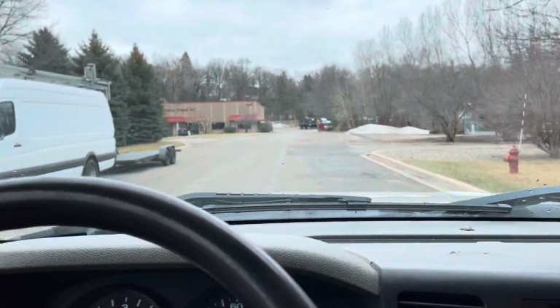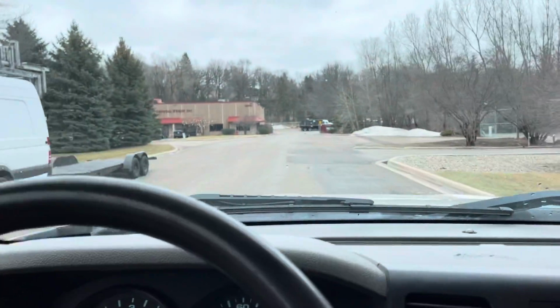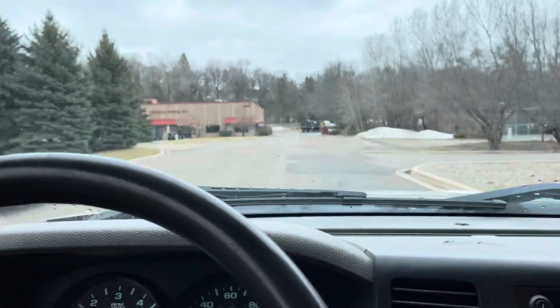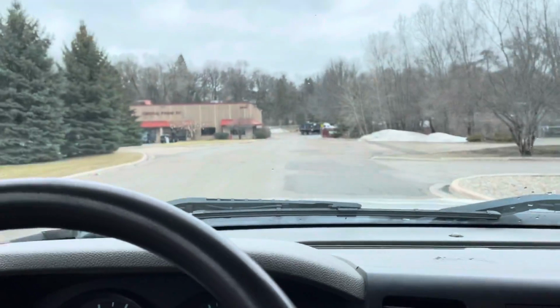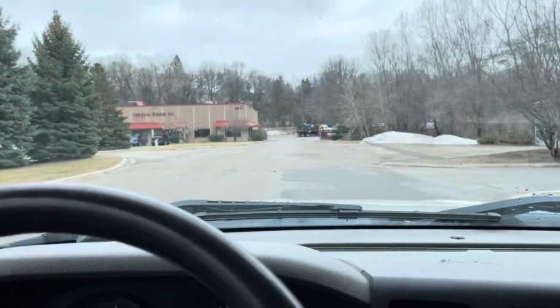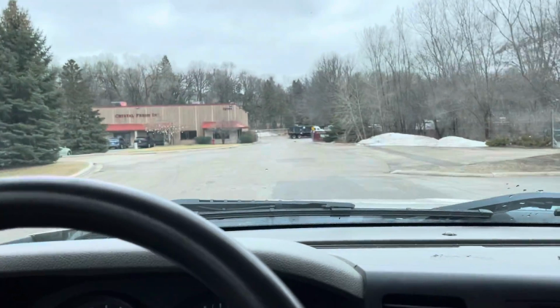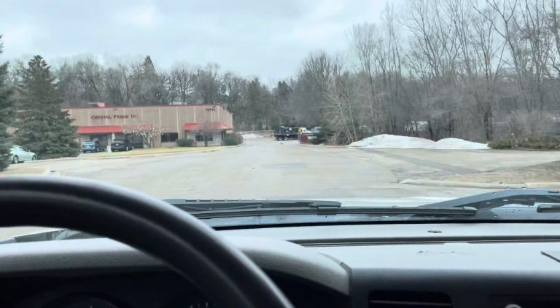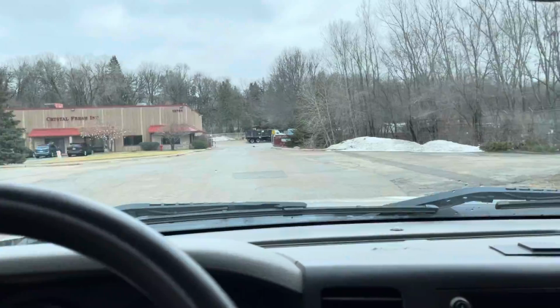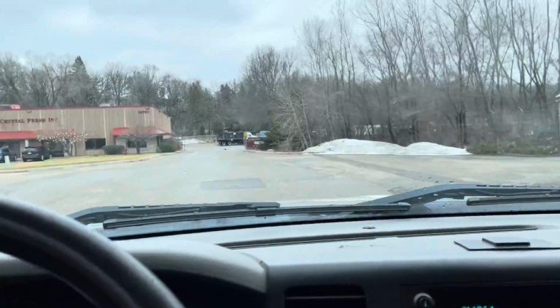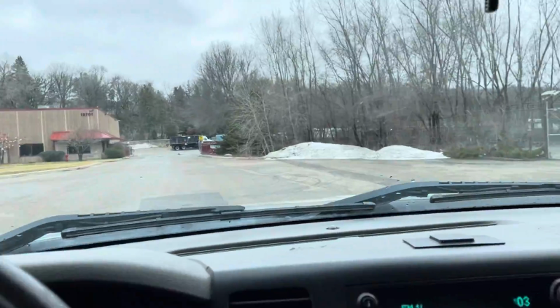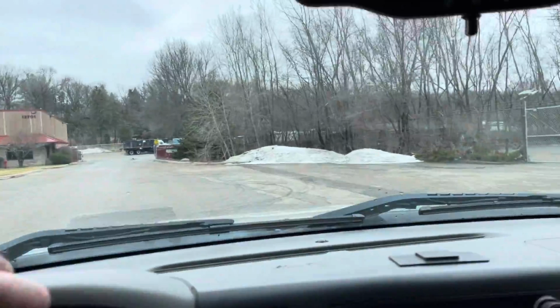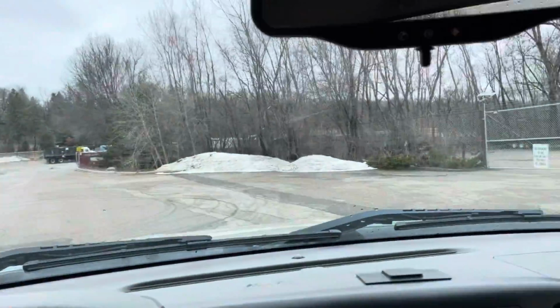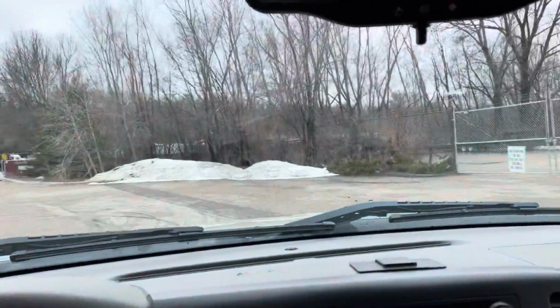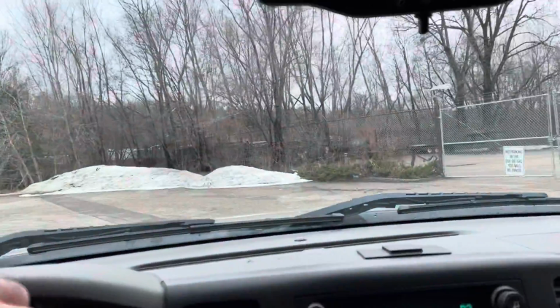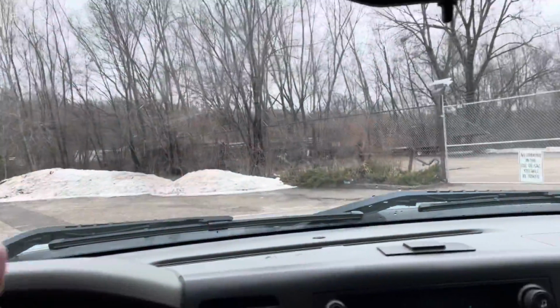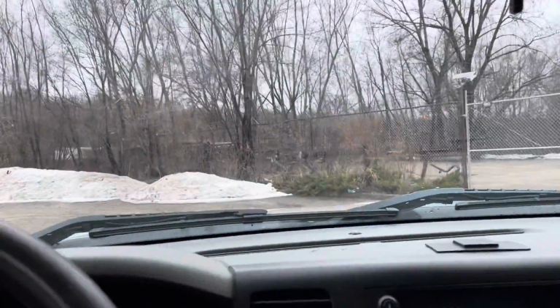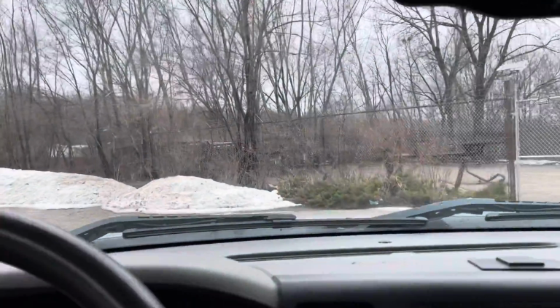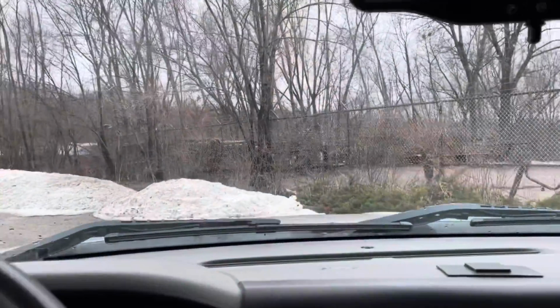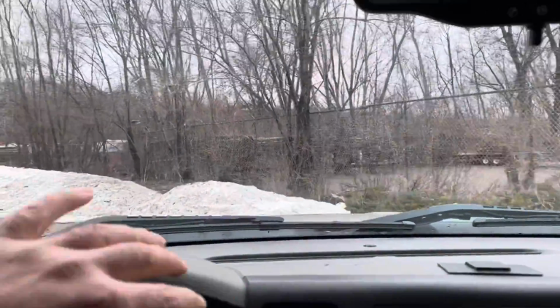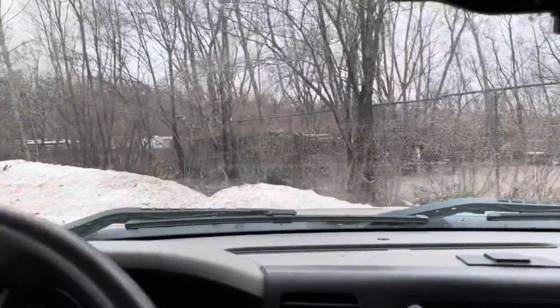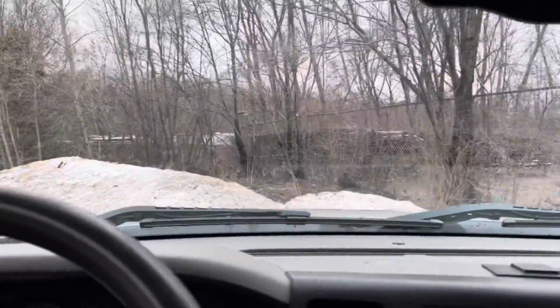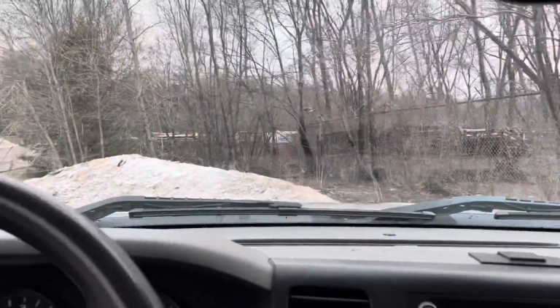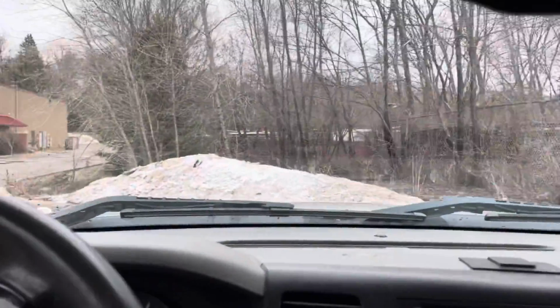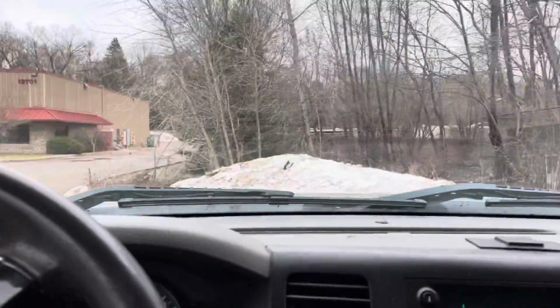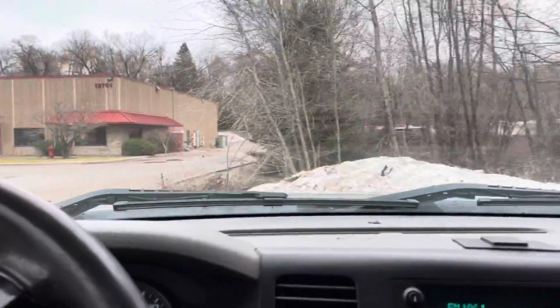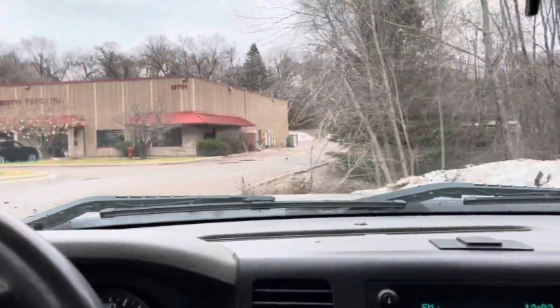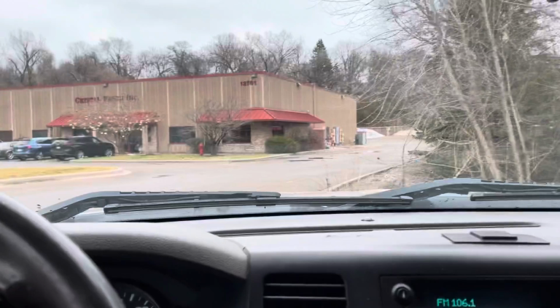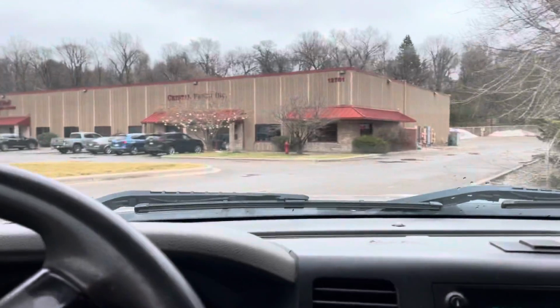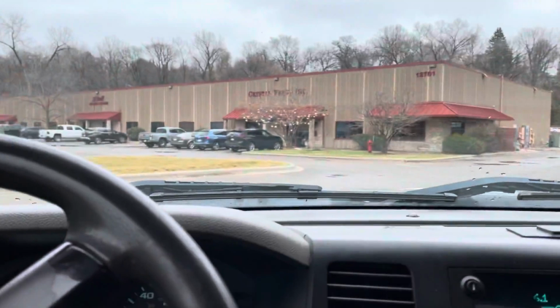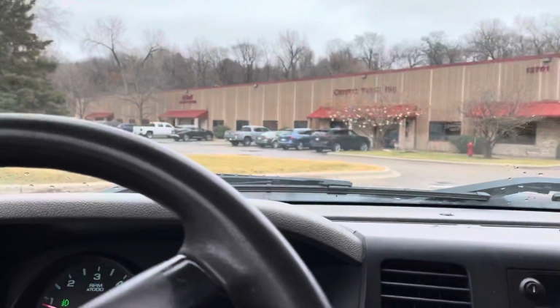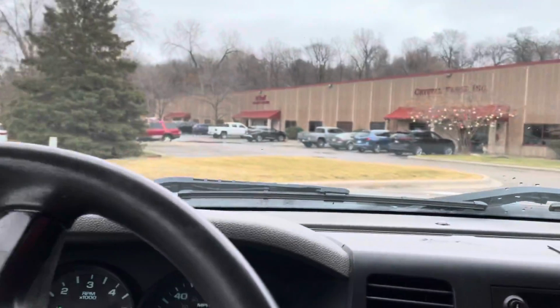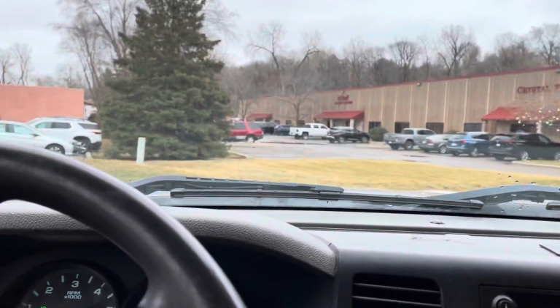Under those fender flares, there is some rust in the back — not too bad, it's not like it's rotted away. It's in very good condition overall, and mechanically it's also in good condition.